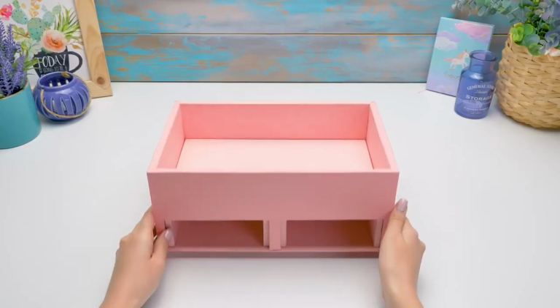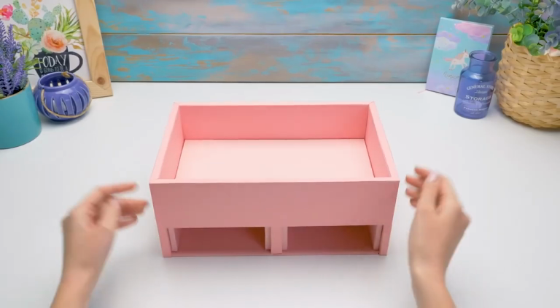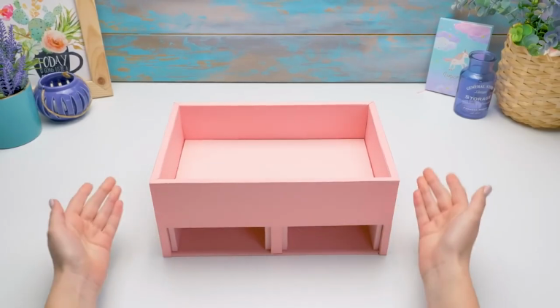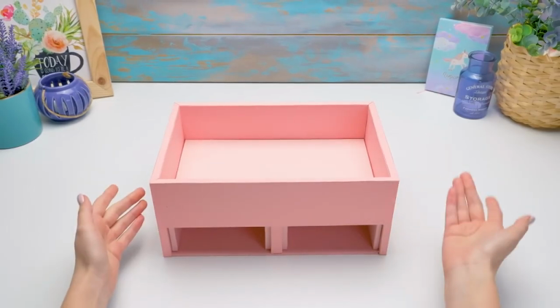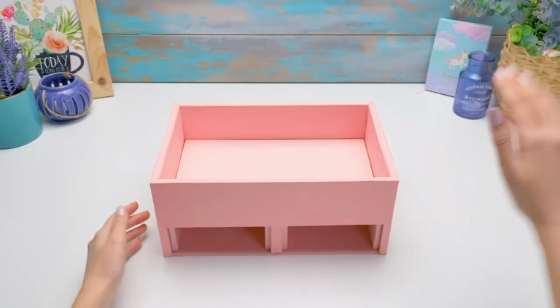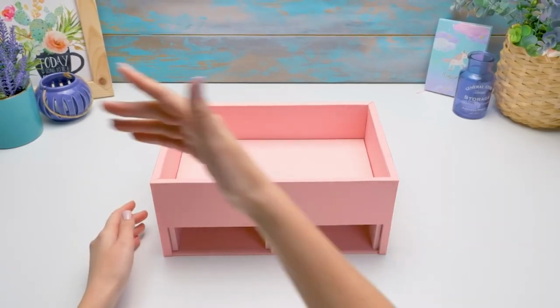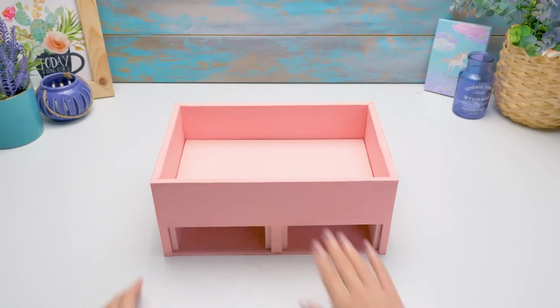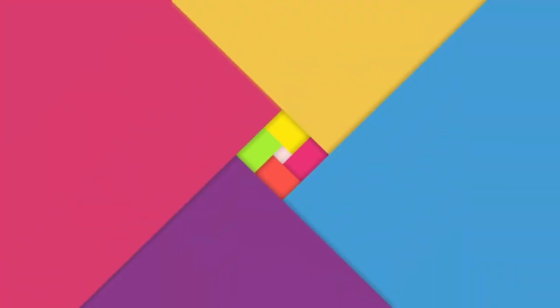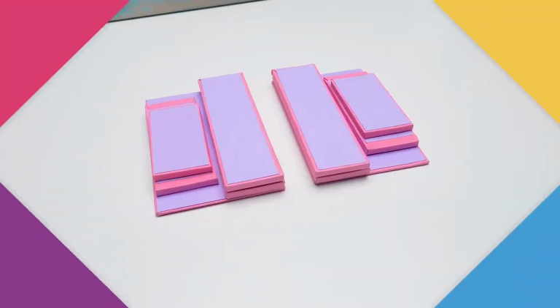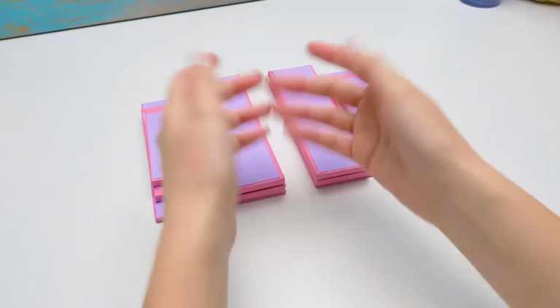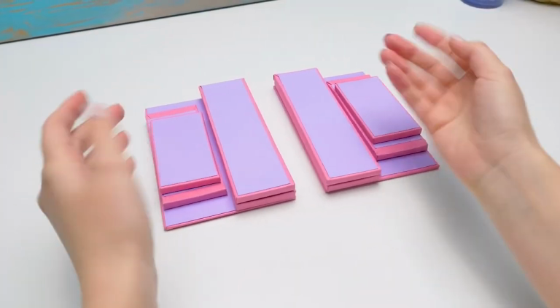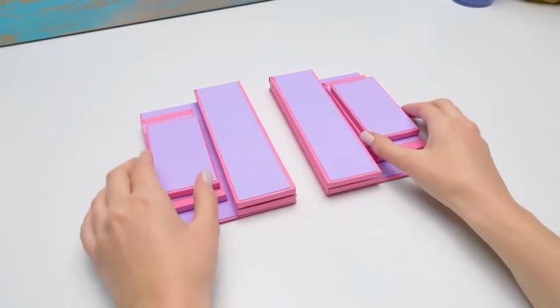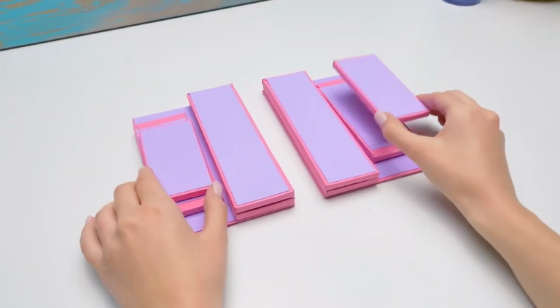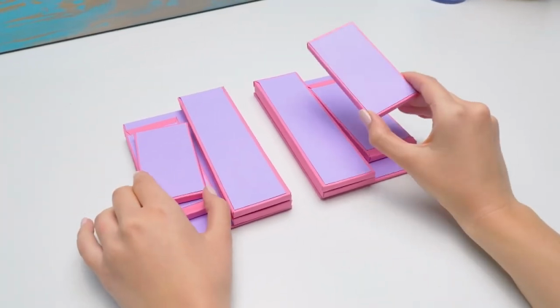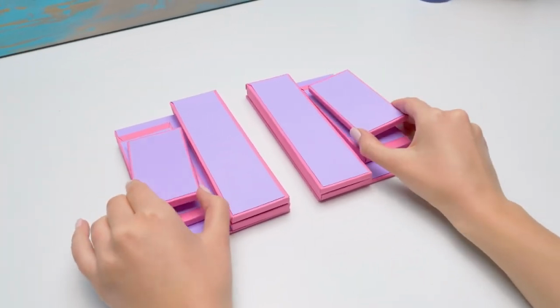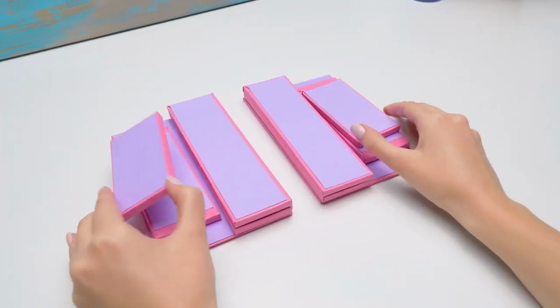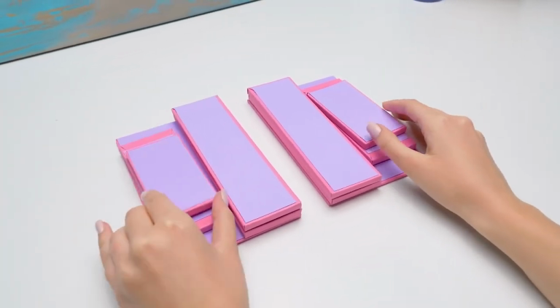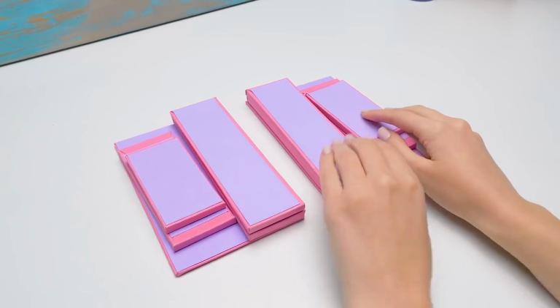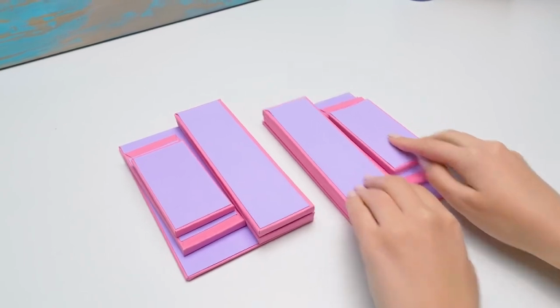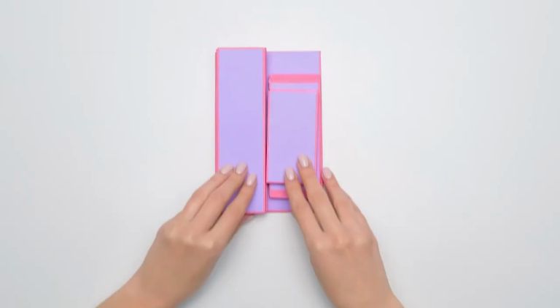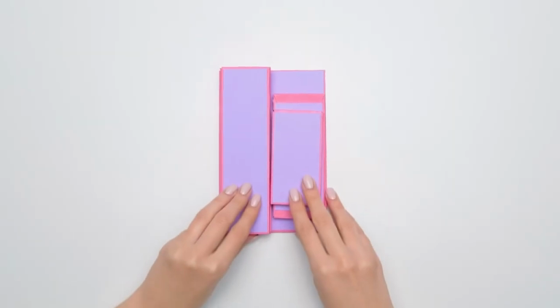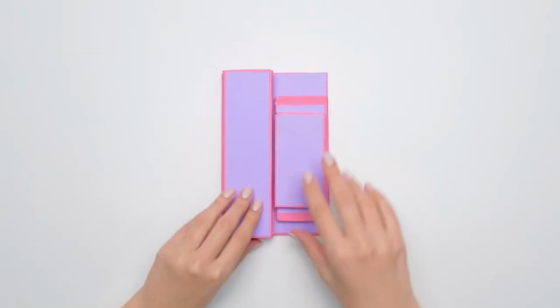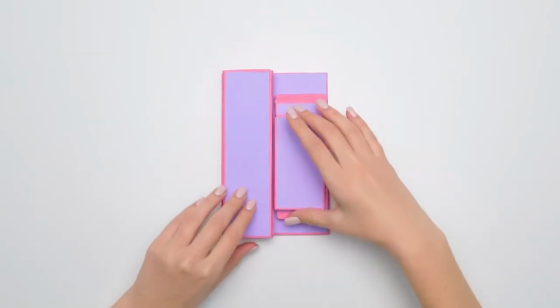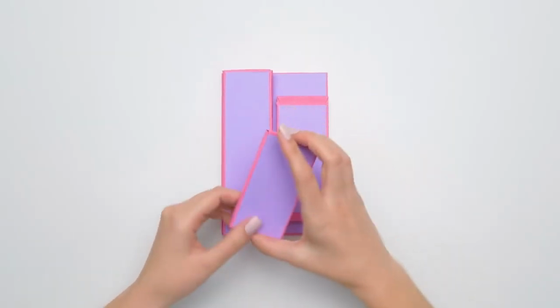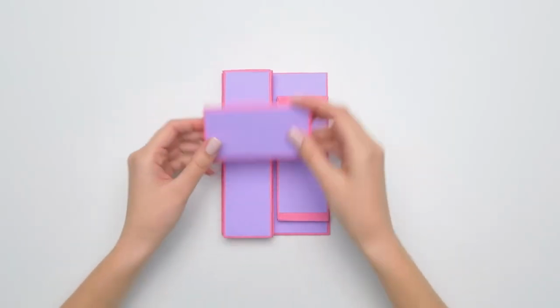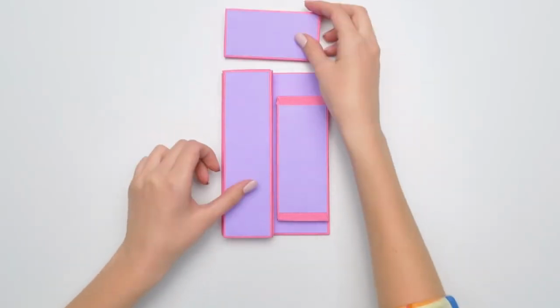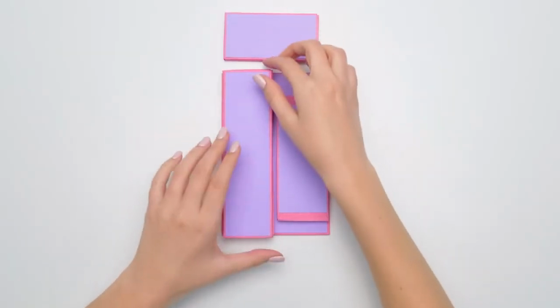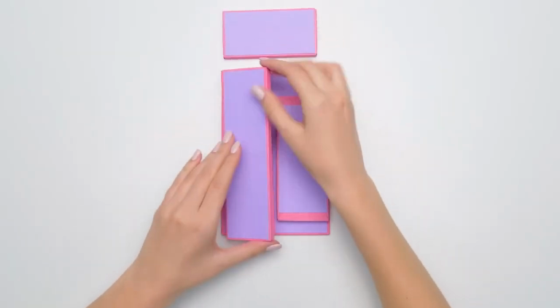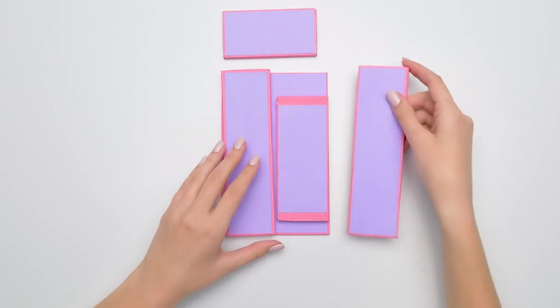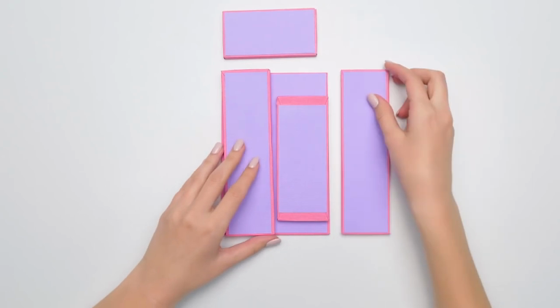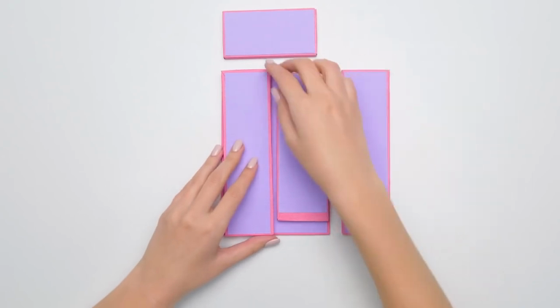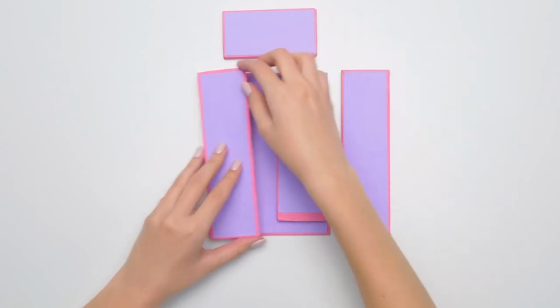We're going to need new pieces. Let's move on. So guys, we've cut out a lot of cardboard pieces. We're ready to continue building our organizer.